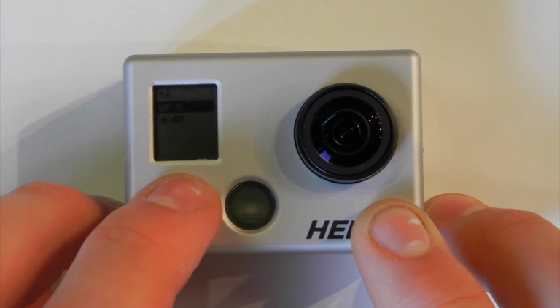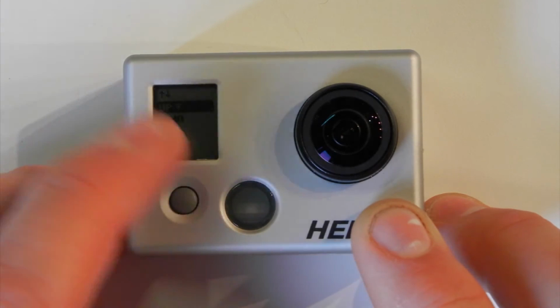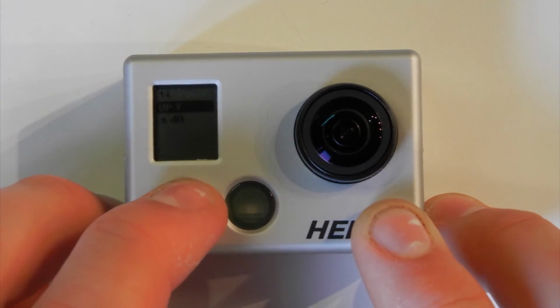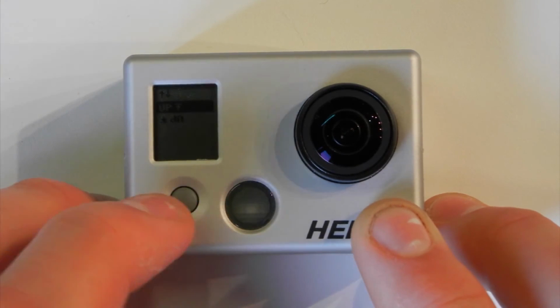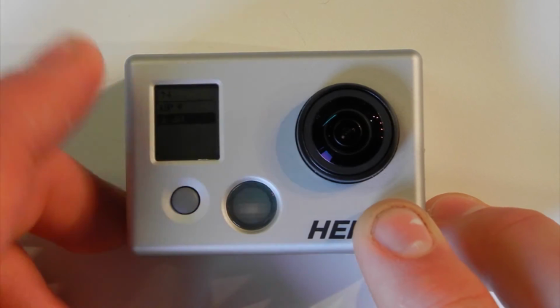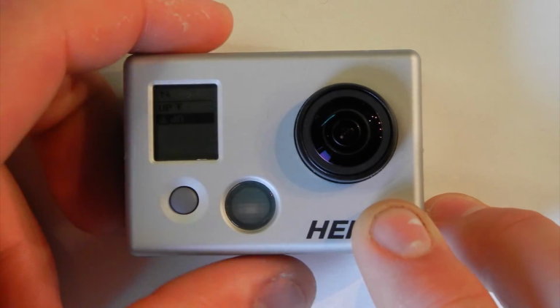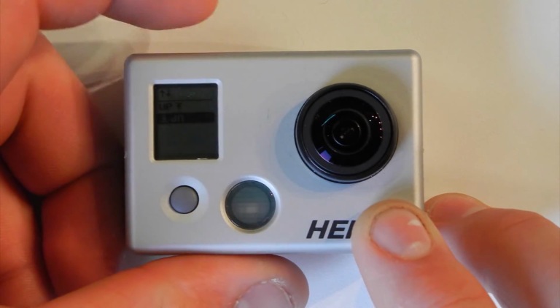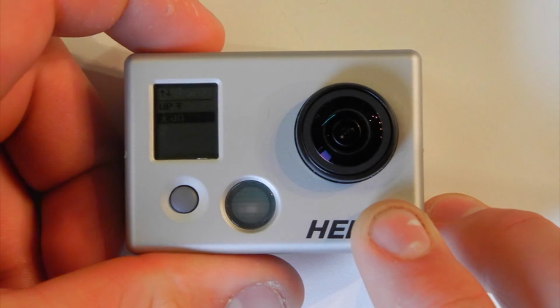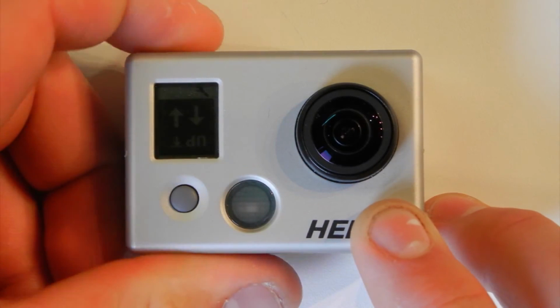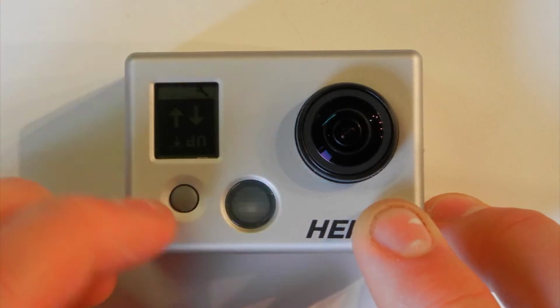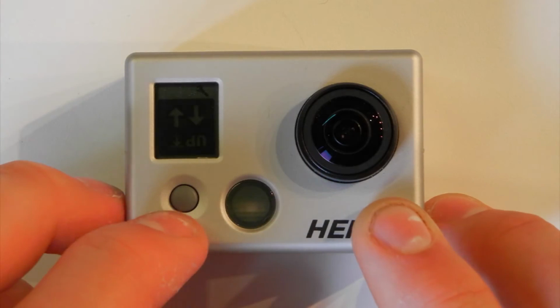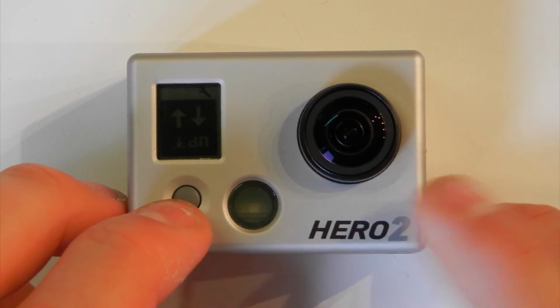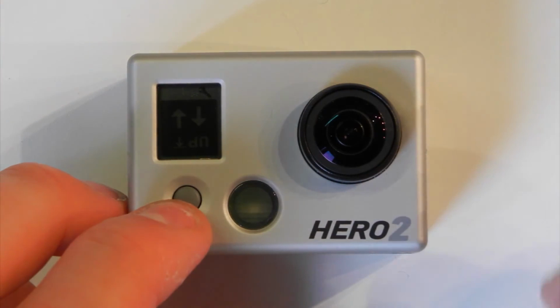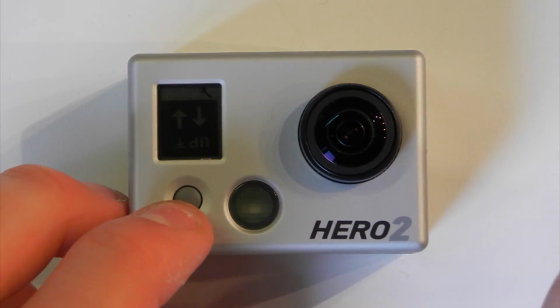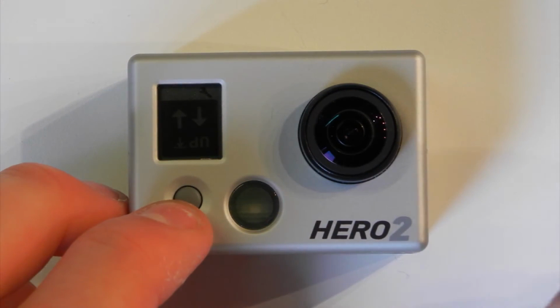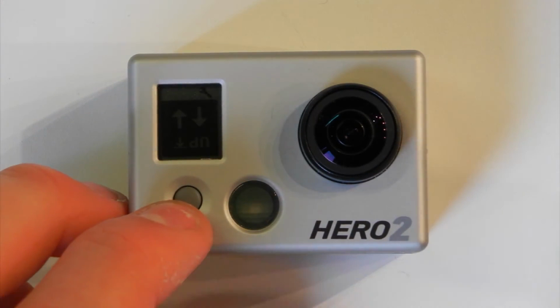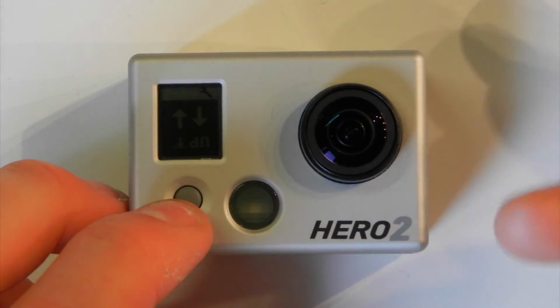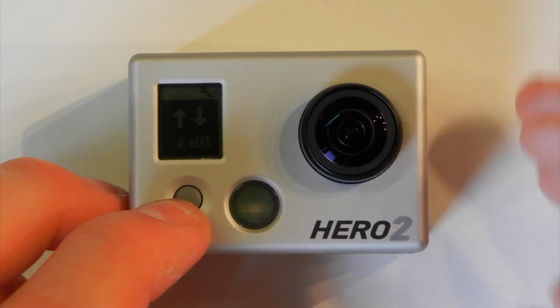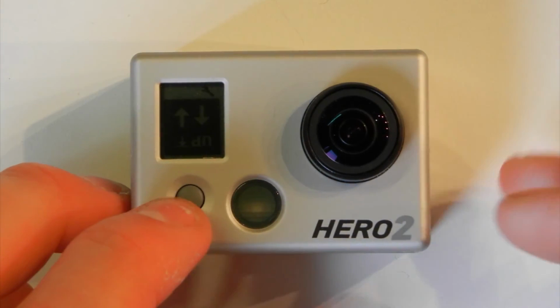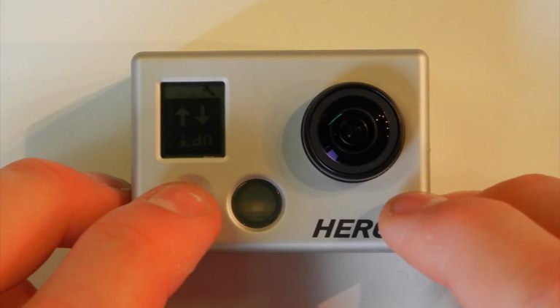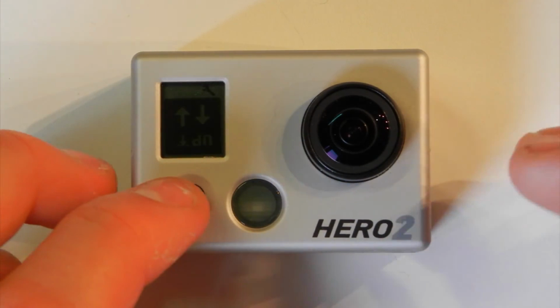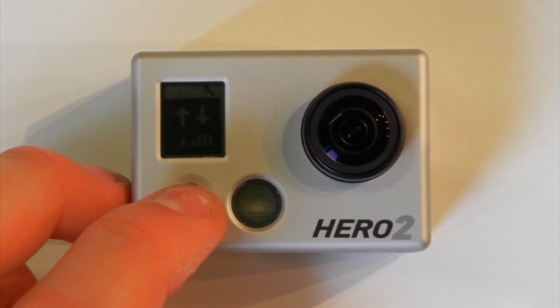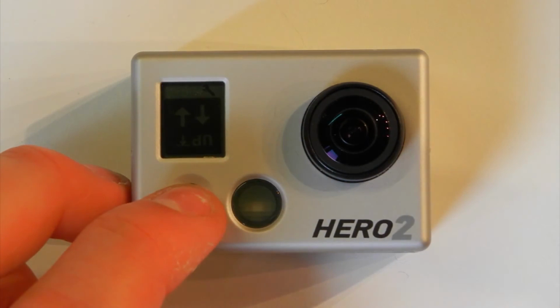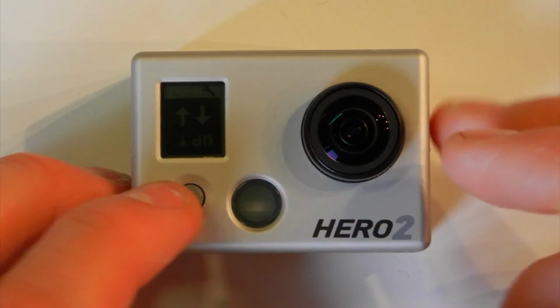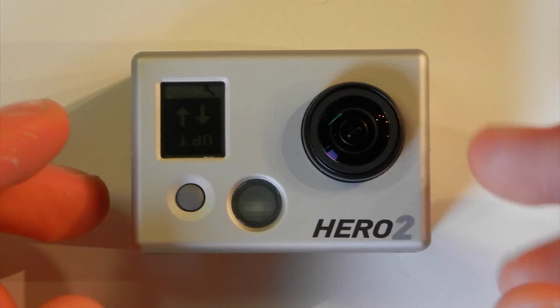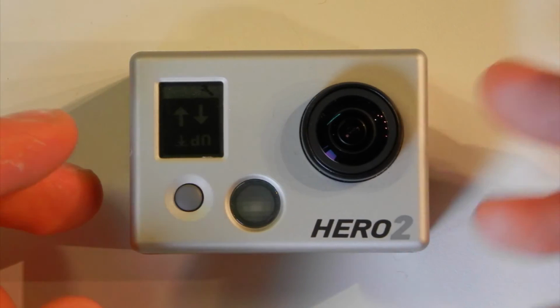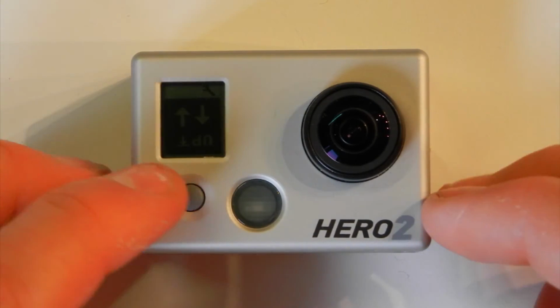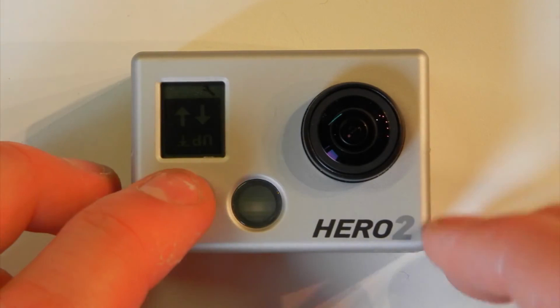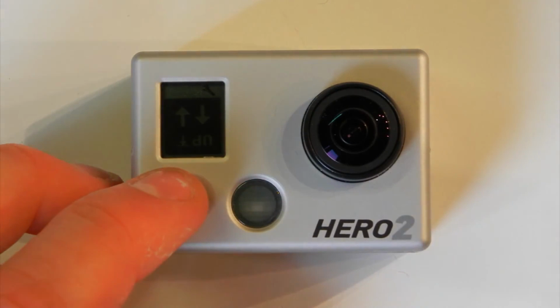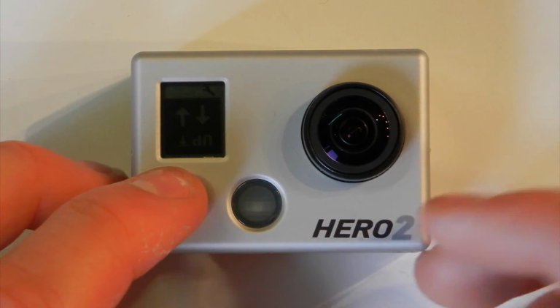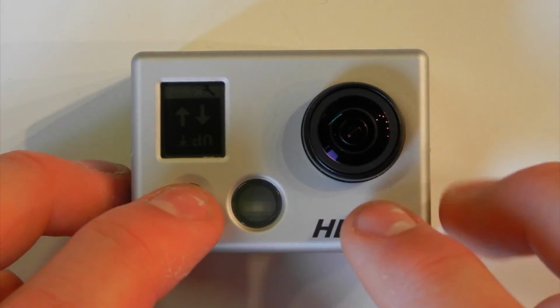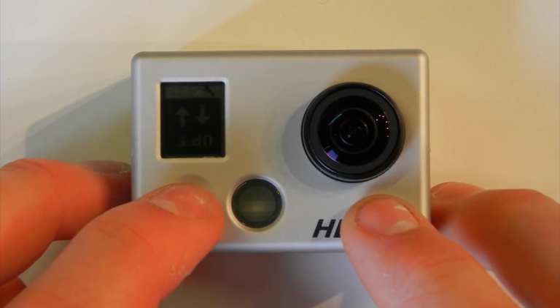So if you select the 'up' written upside down and then push the shutter button, it's going to flip the camera's recording mode completely around so it's recording upside down to us right now. However, if the camera is mounted upside down of course, it will be recording upside down correctly.